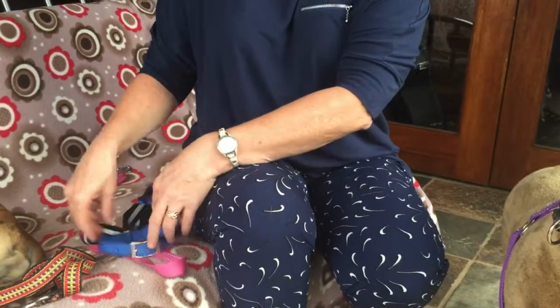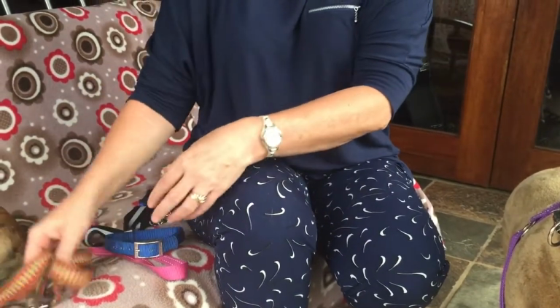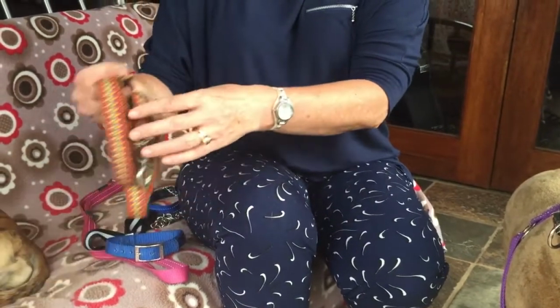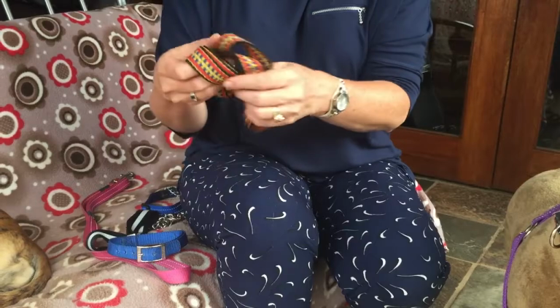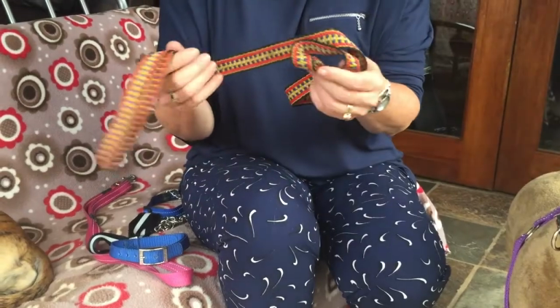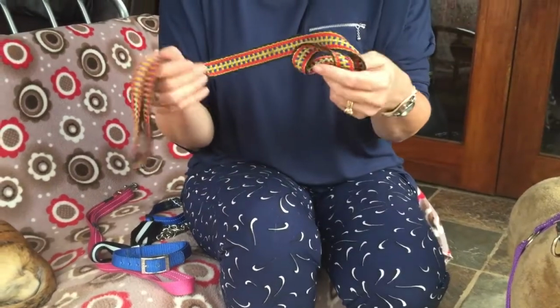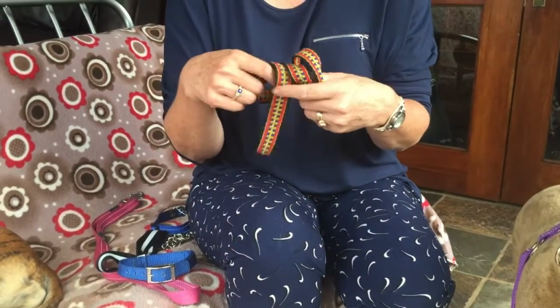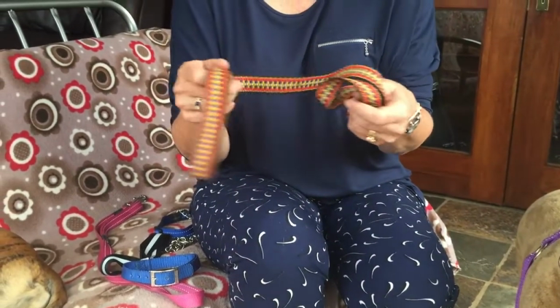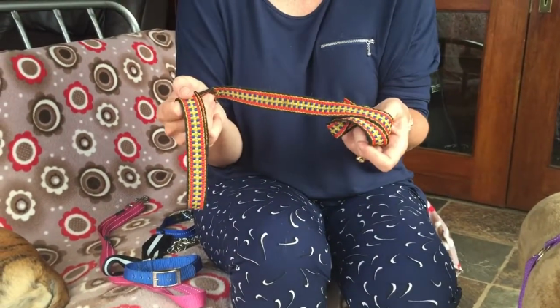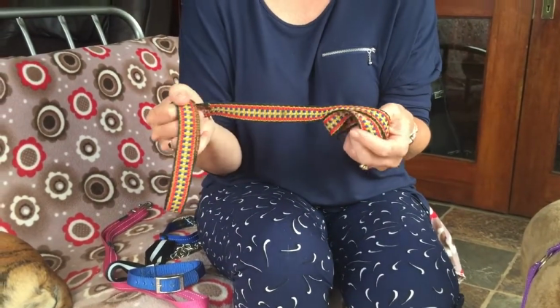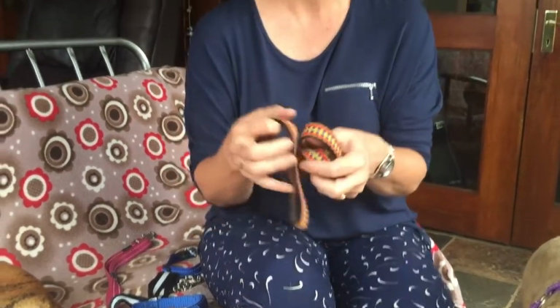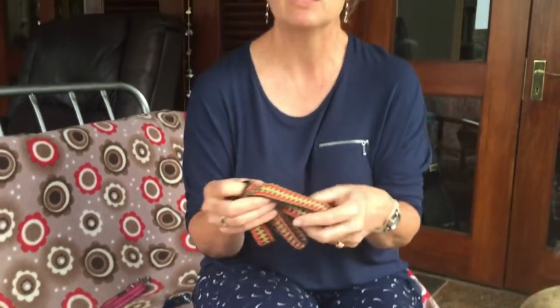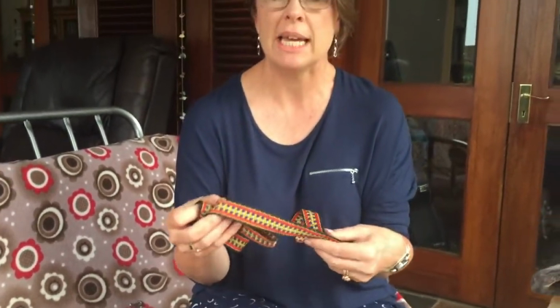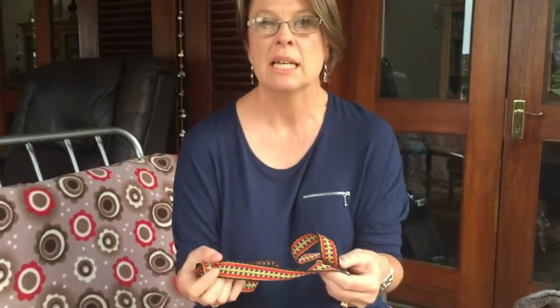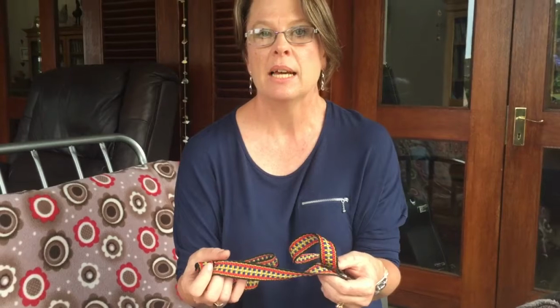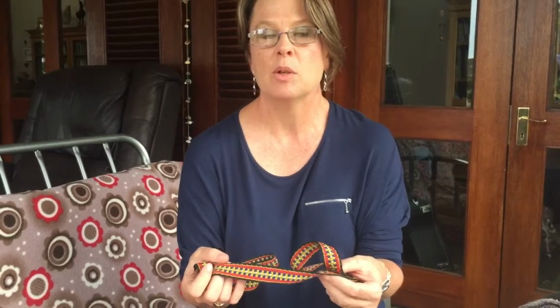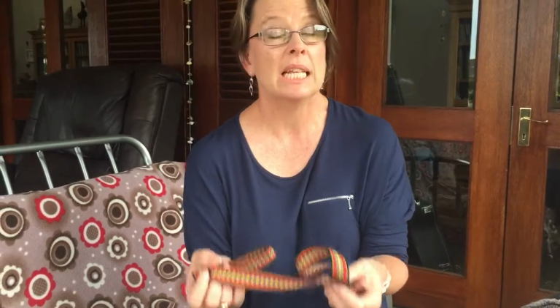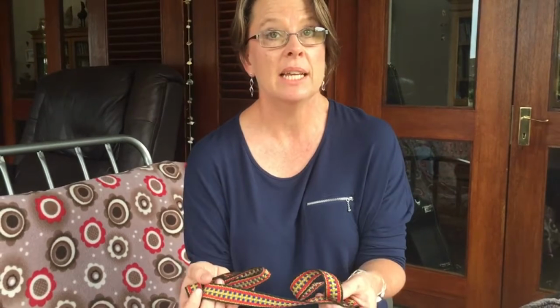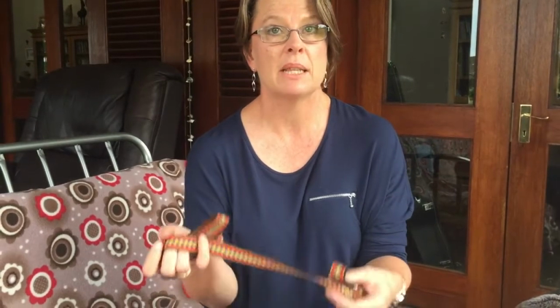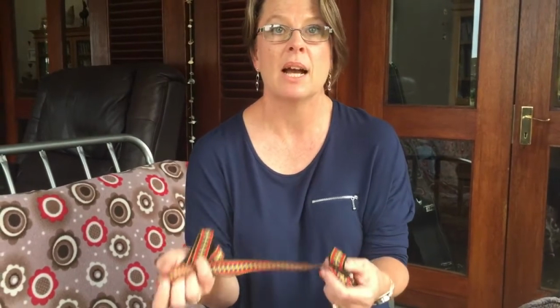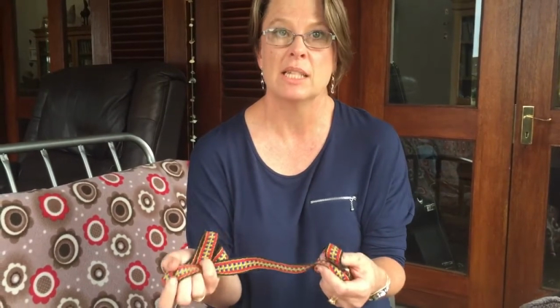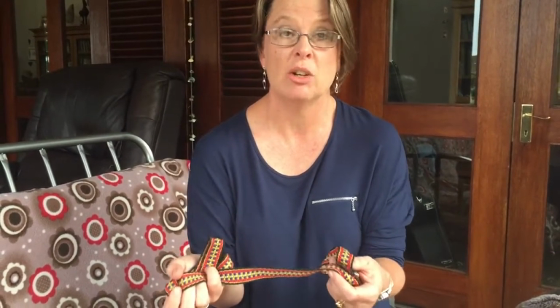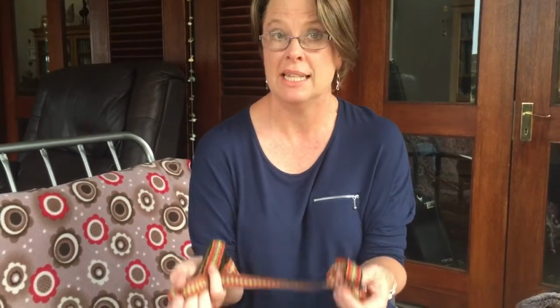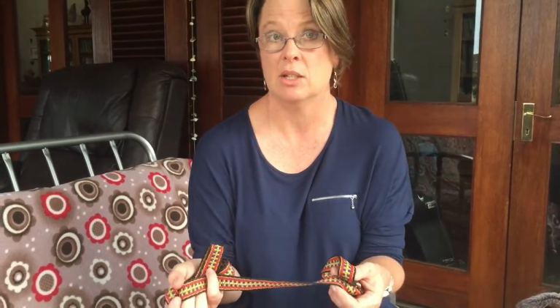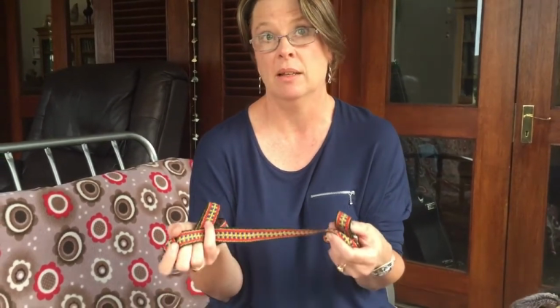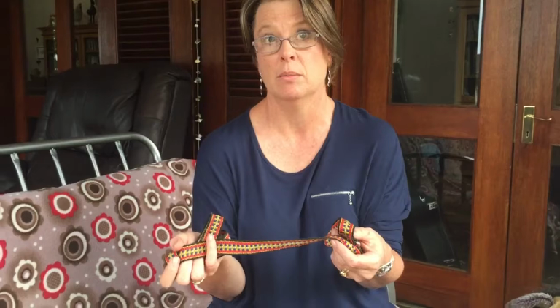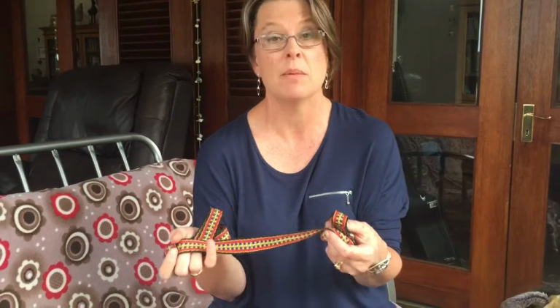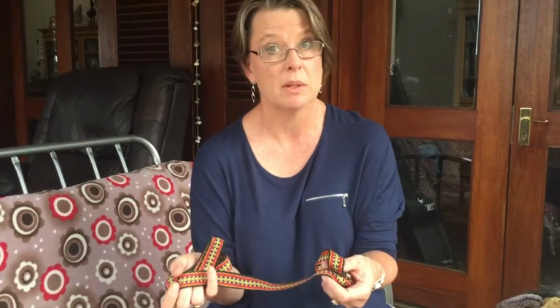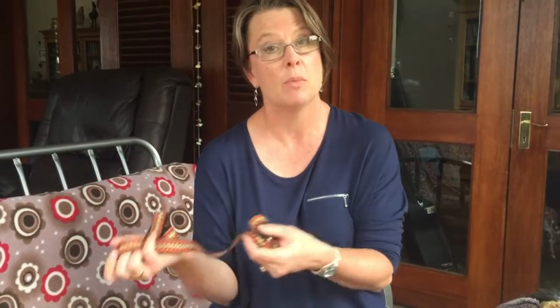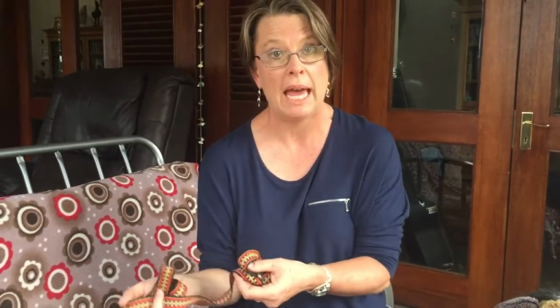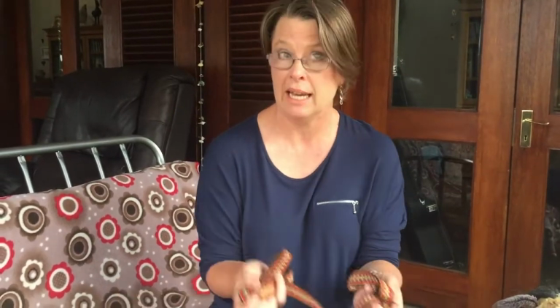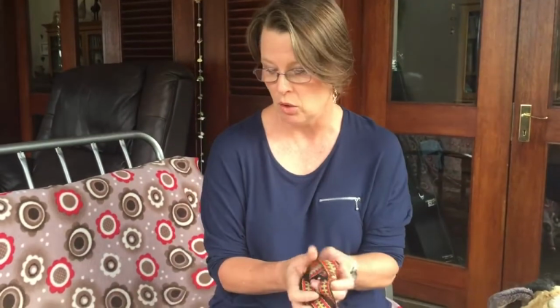You get leads that are made out of chain — metal chains. You also get leather leads, but these nylon leads are generally the easiest and the most comfortable for both the handler and the dog.